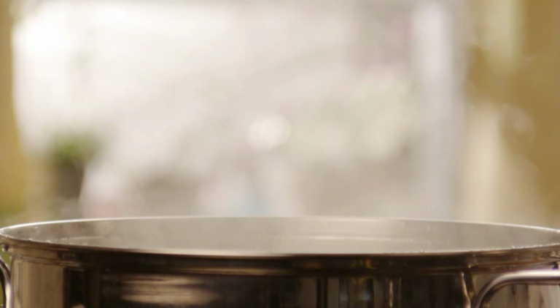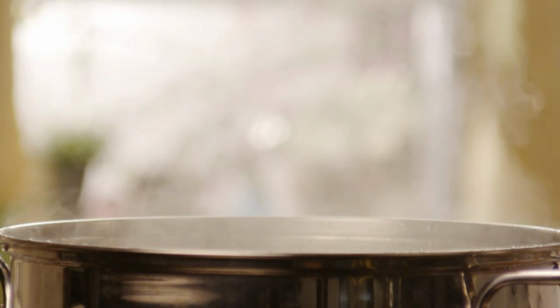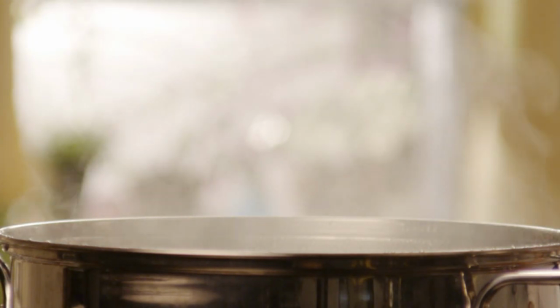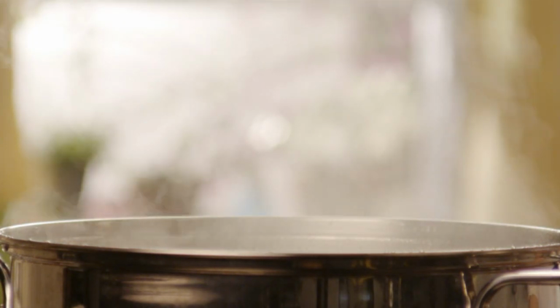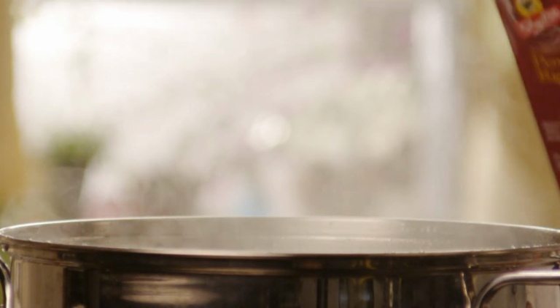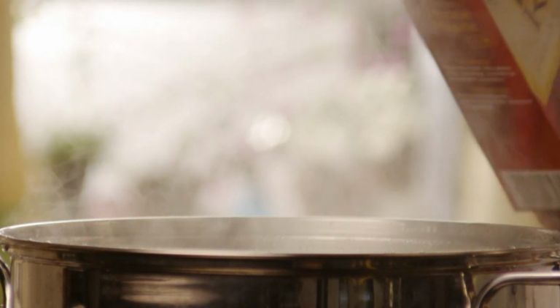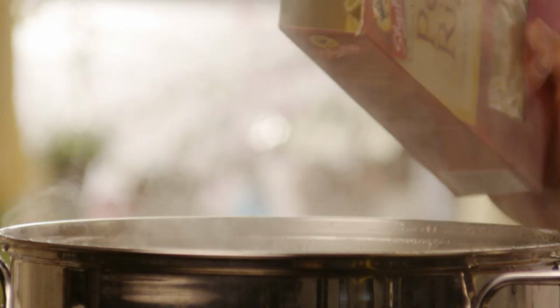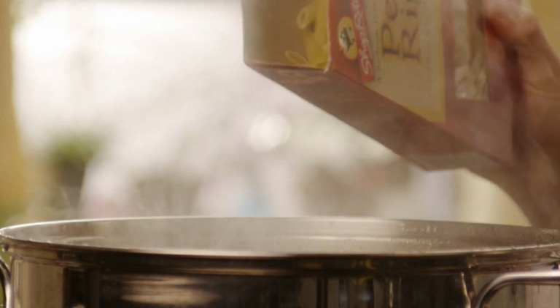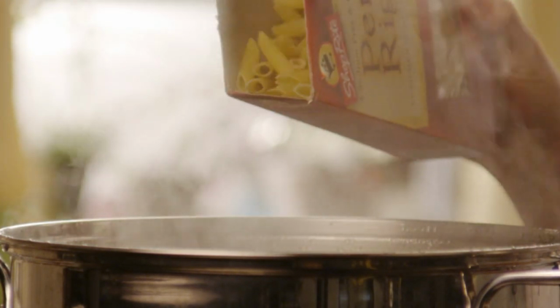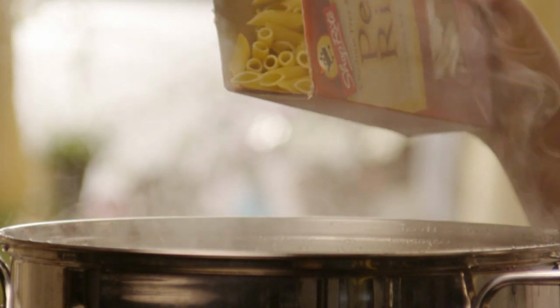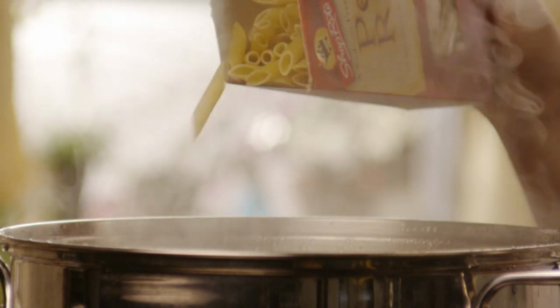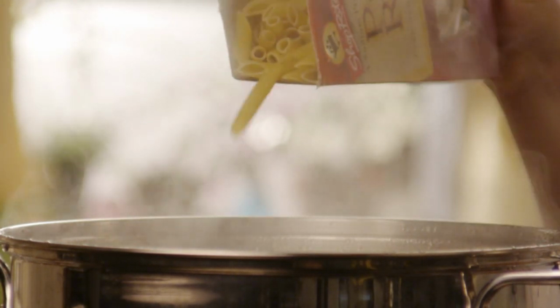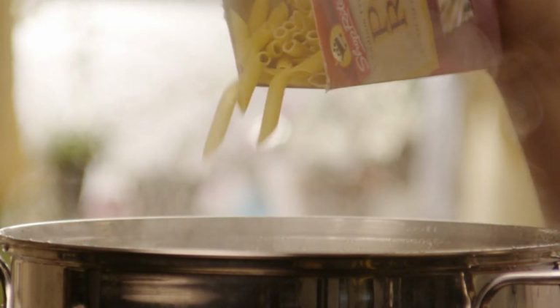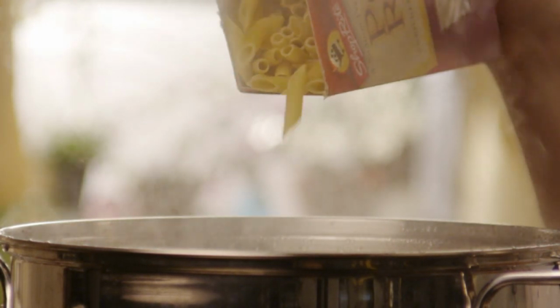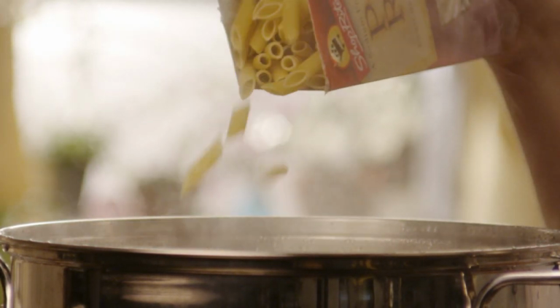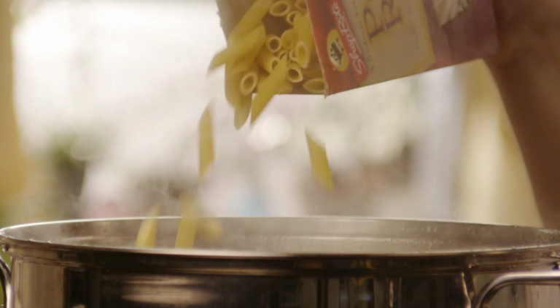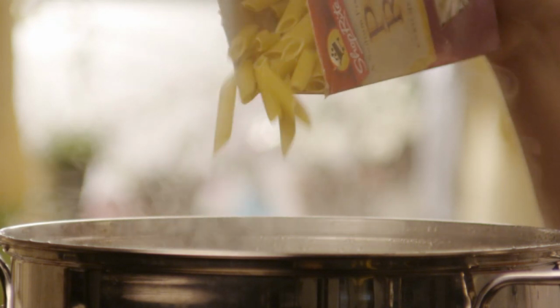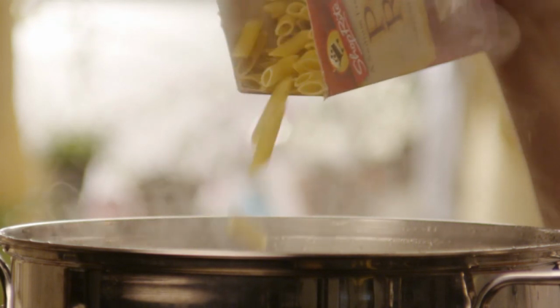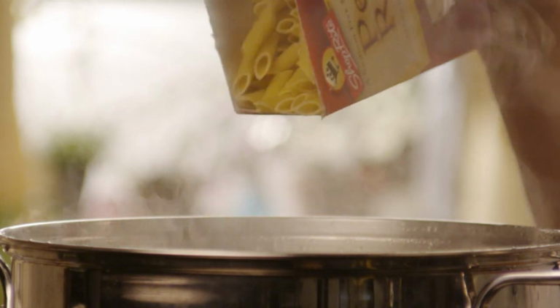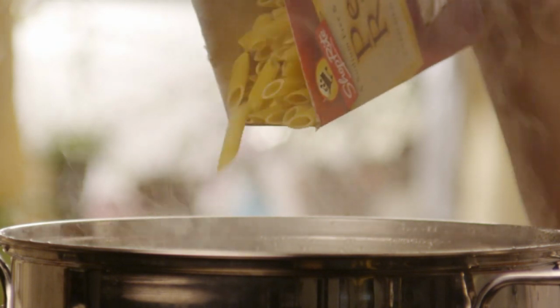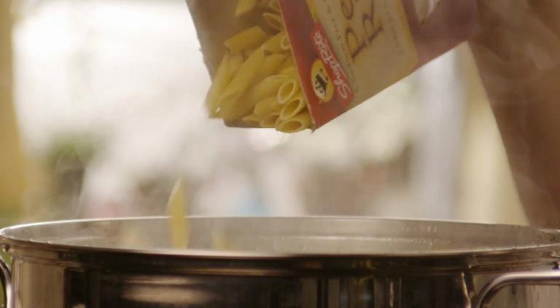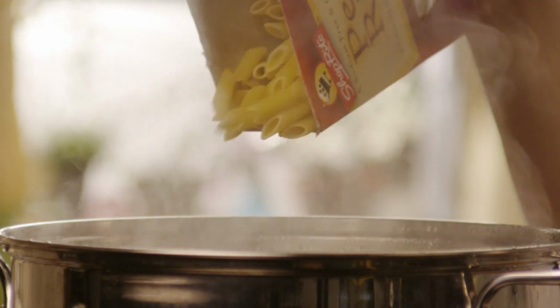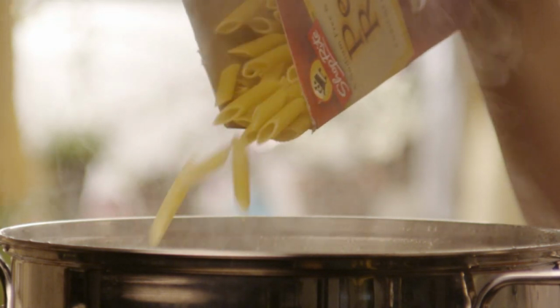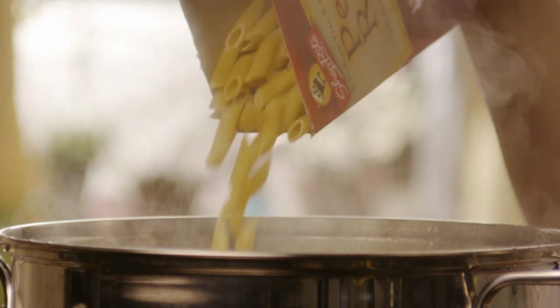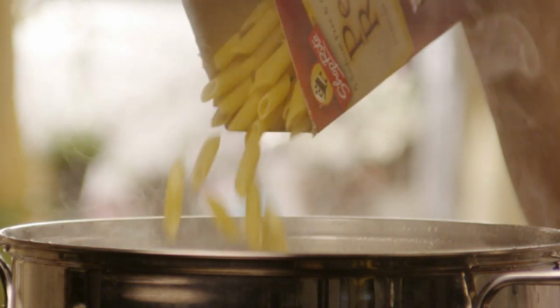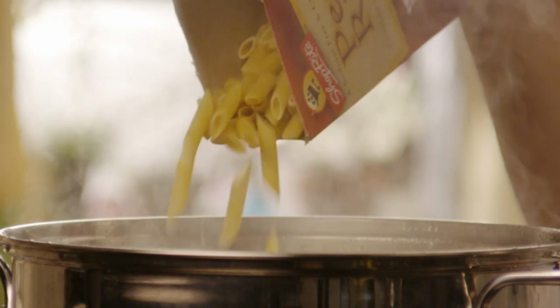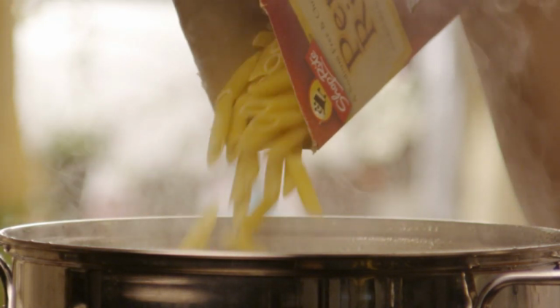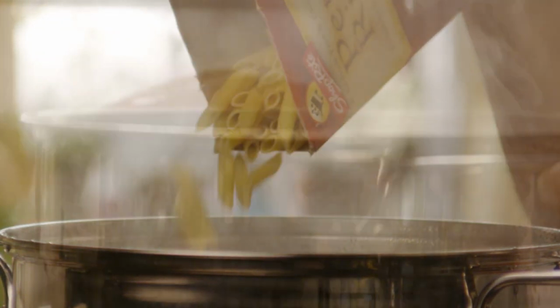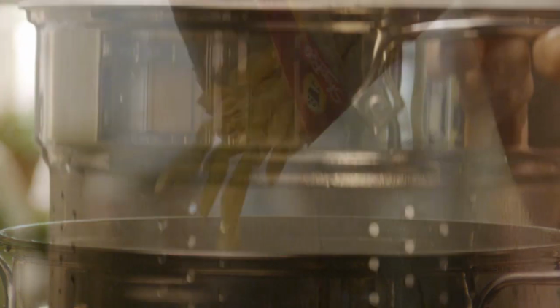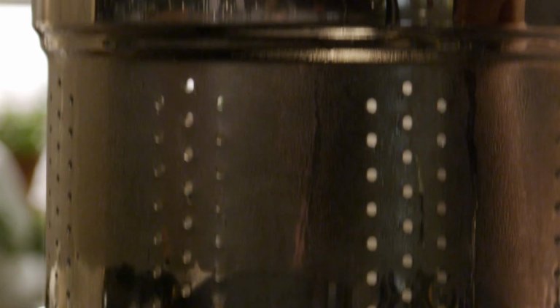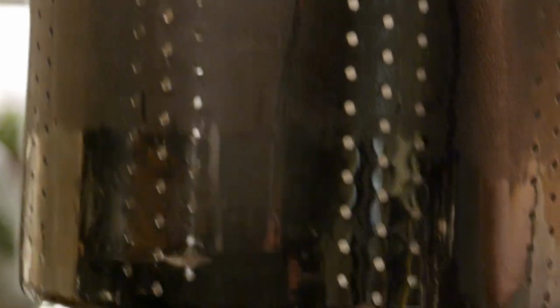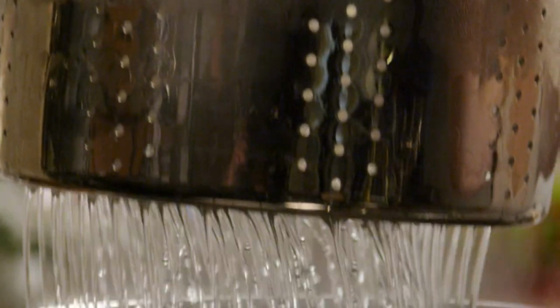First, cook the pasta. Bring a large pot of lightly salted water to a boil. Add 12 ounces of penne pasta and cook it for 8 to 10 minutes. Drain it well.